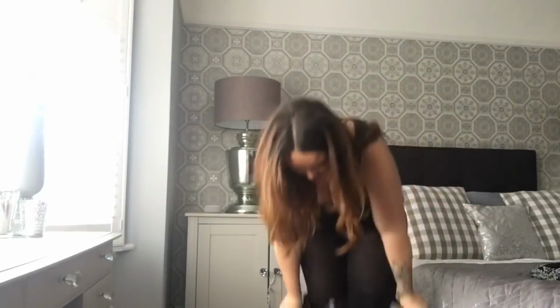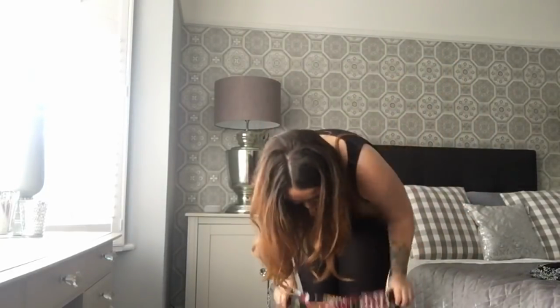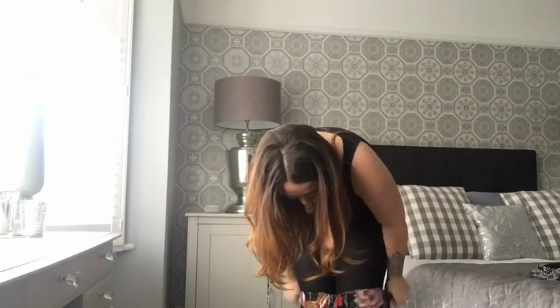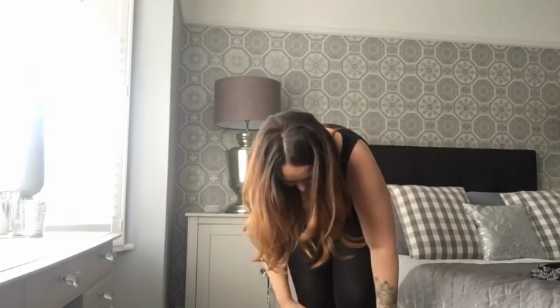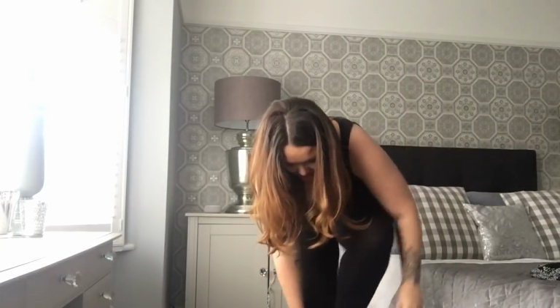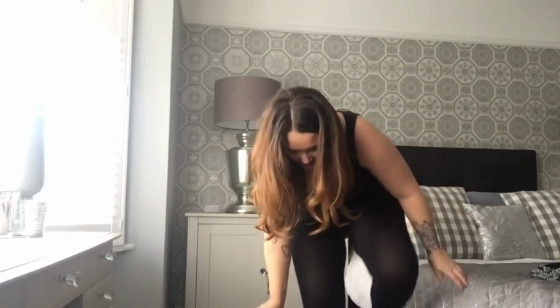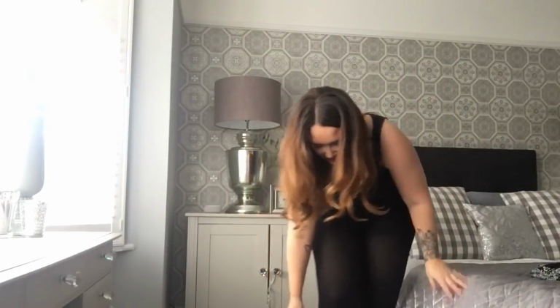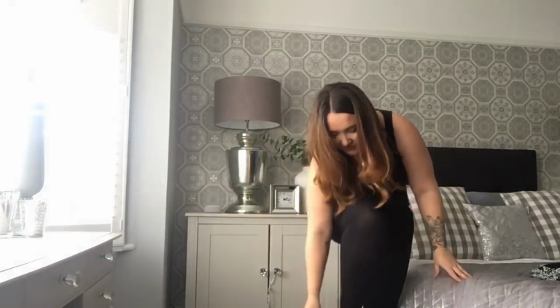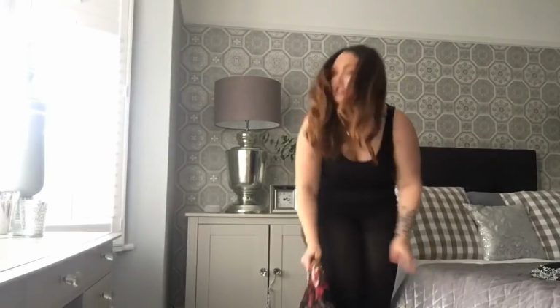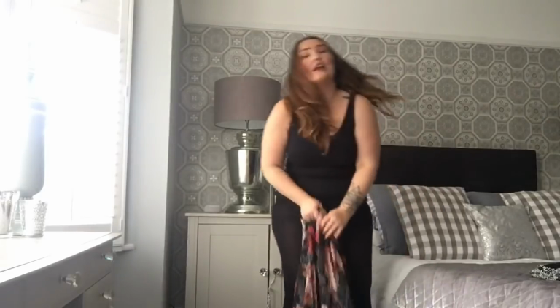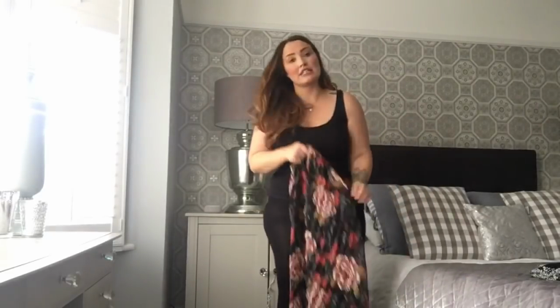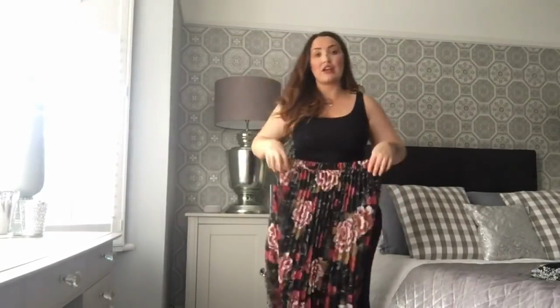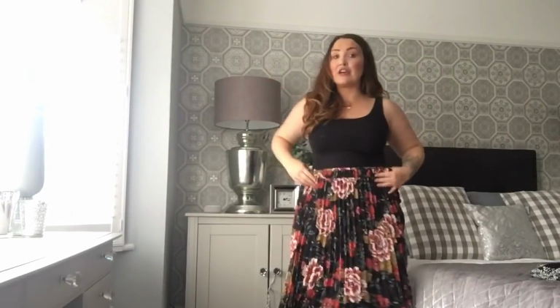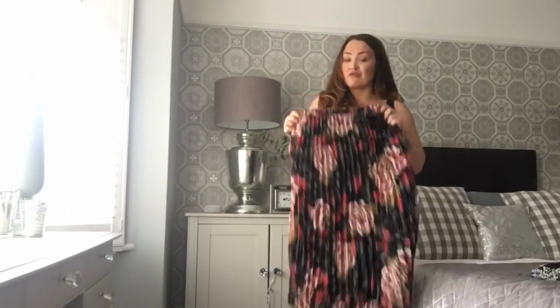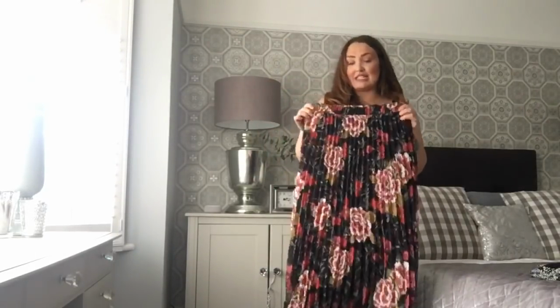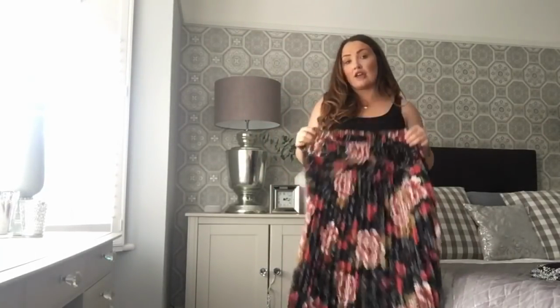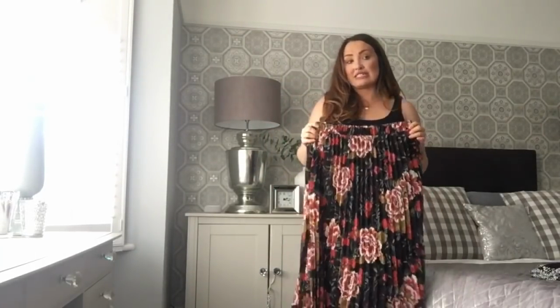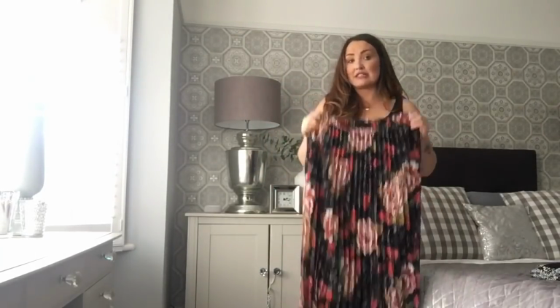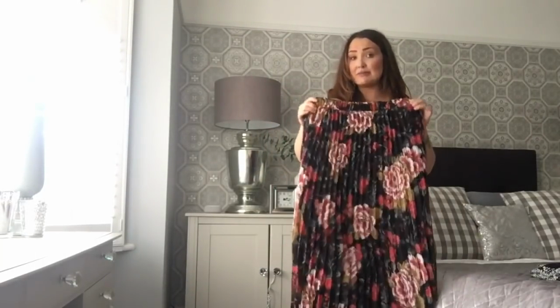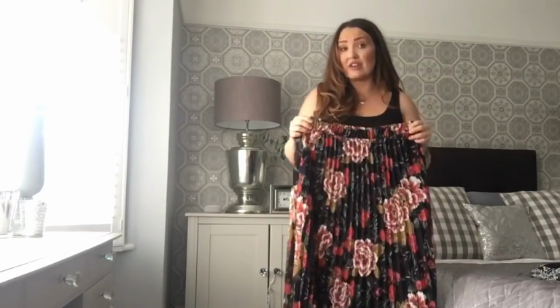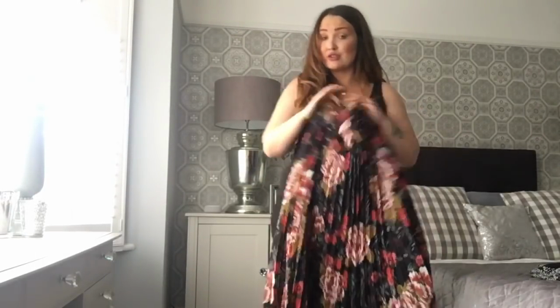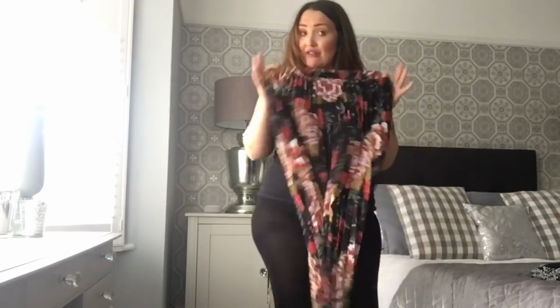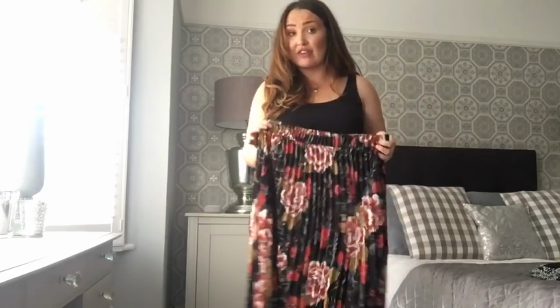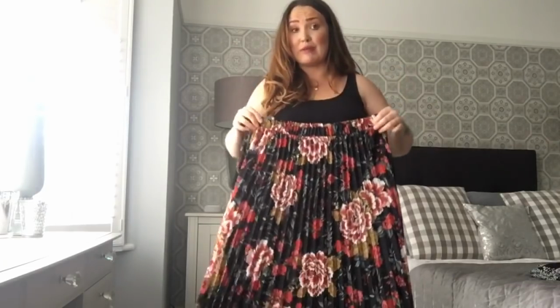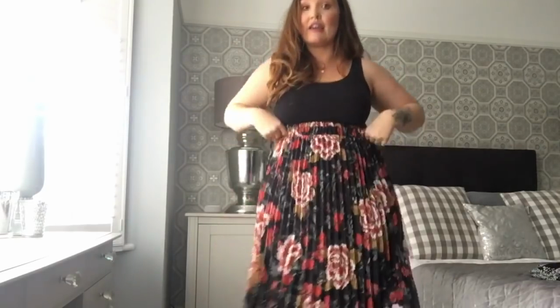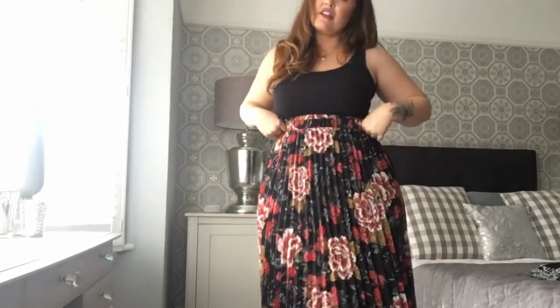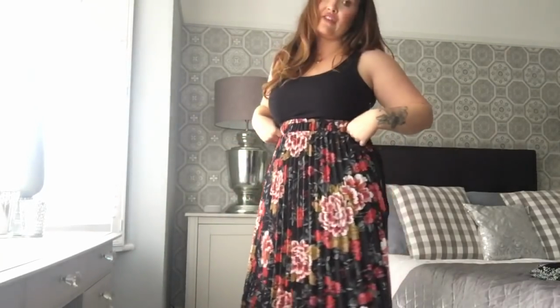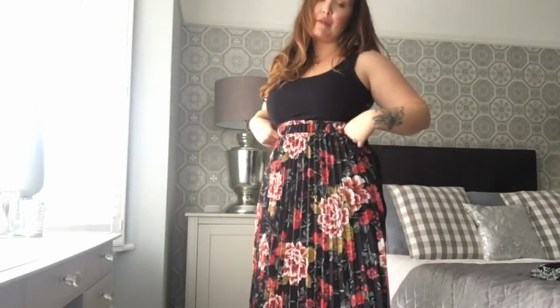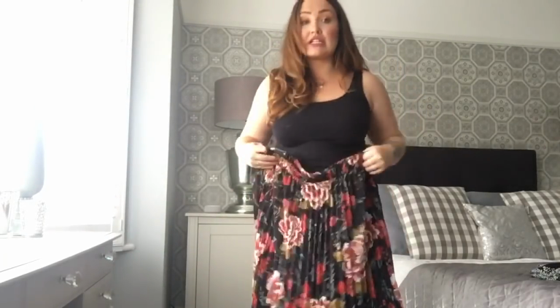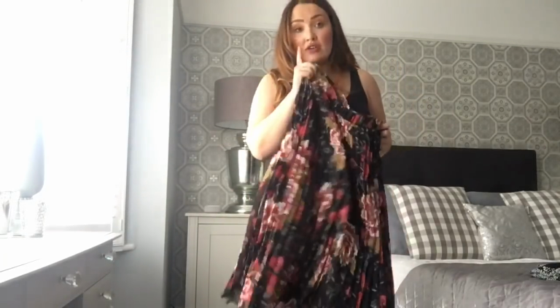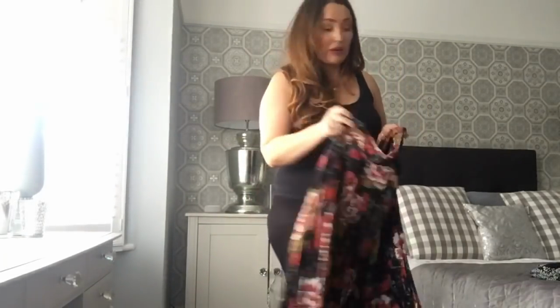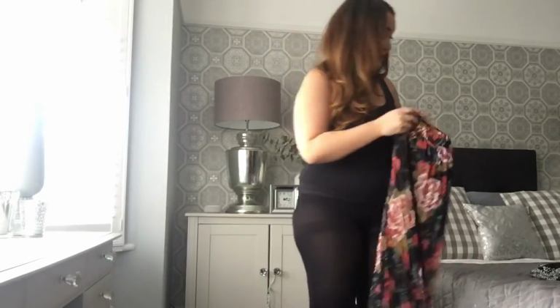This skirt is just really lovely. If you like dark colors and want a little bit of red over Christmas, this is perfect because you can have everything else black and this will give a little pop of color — a little bit of red lippy.